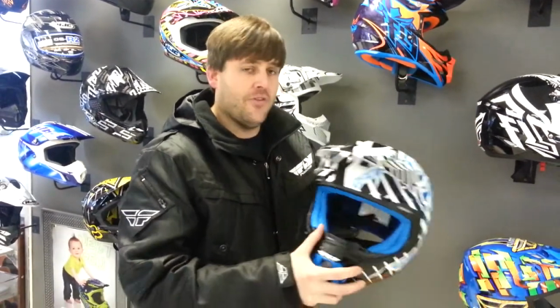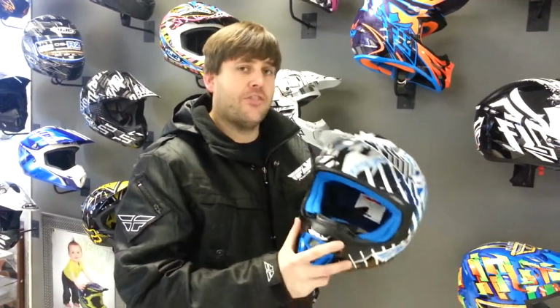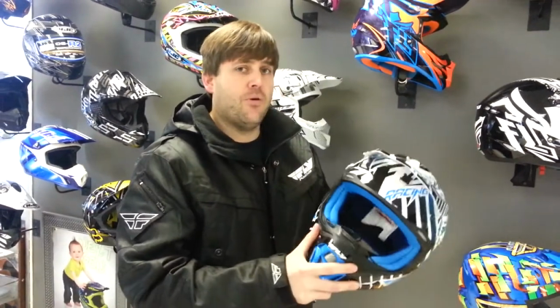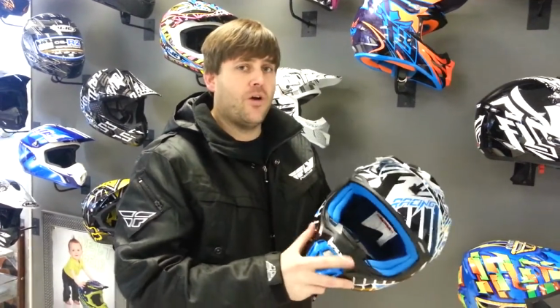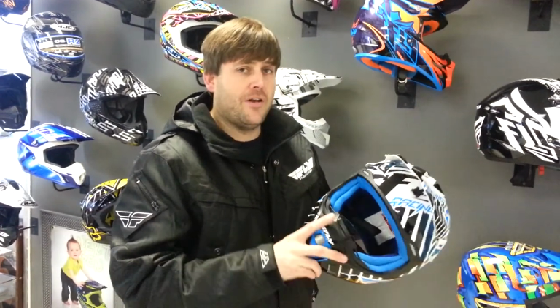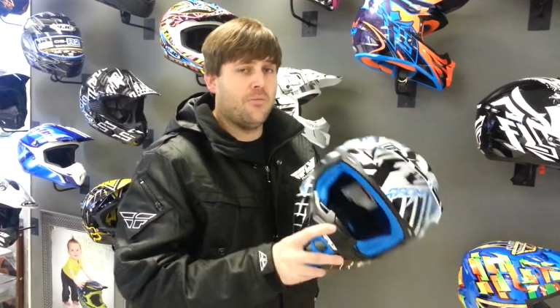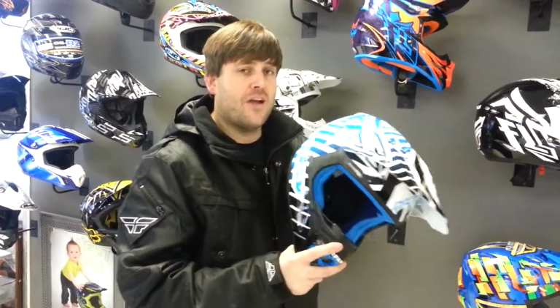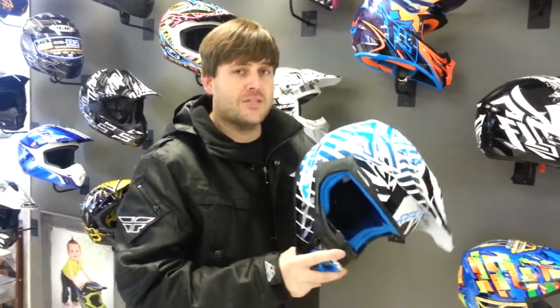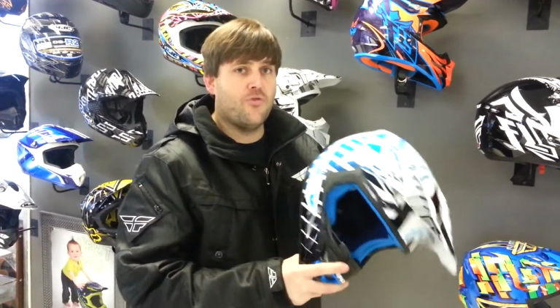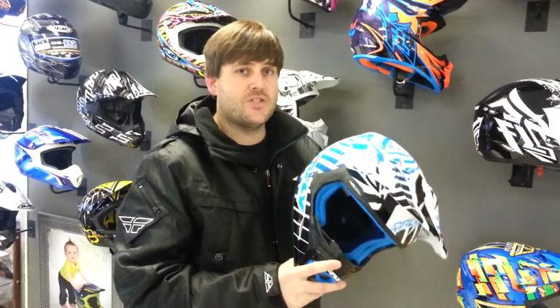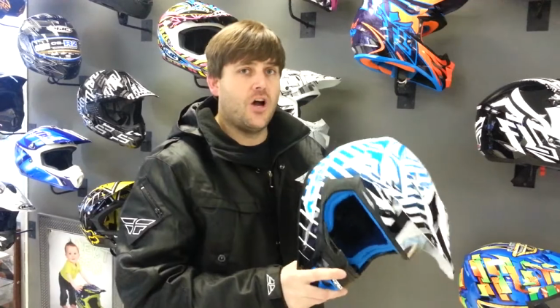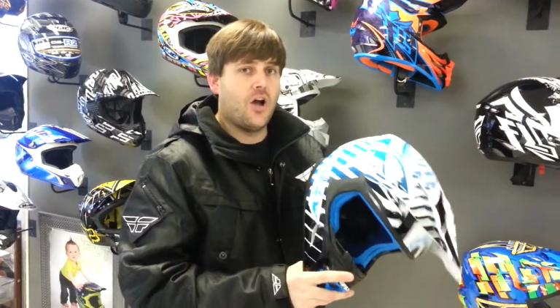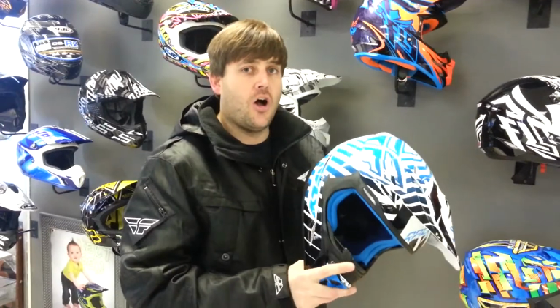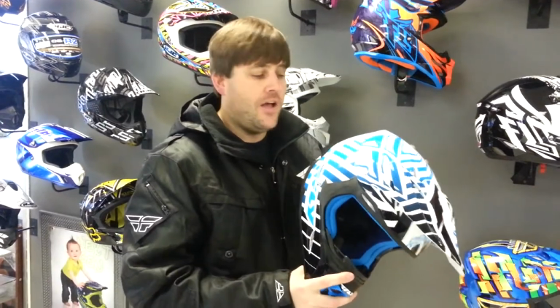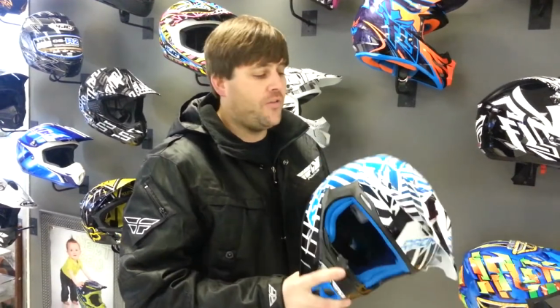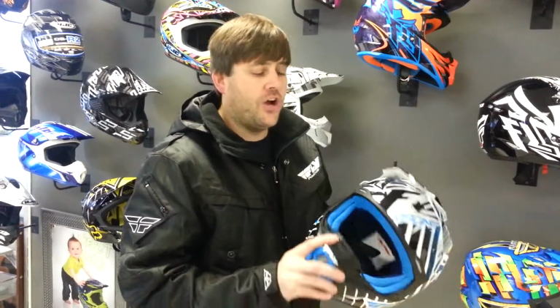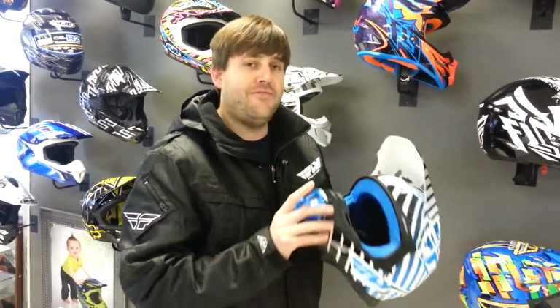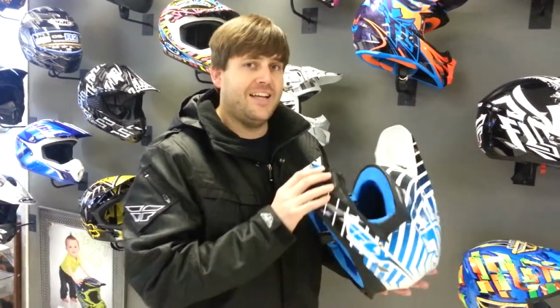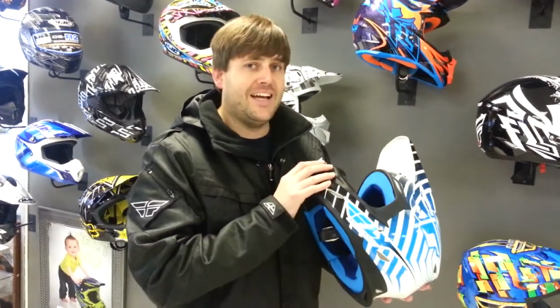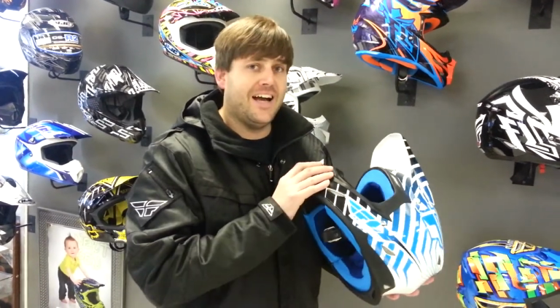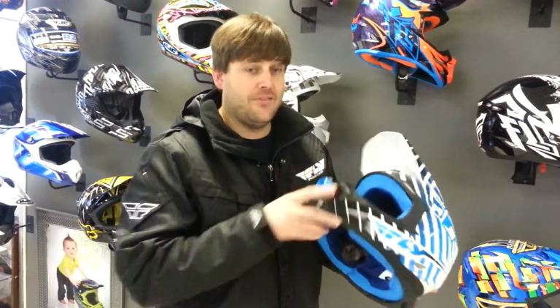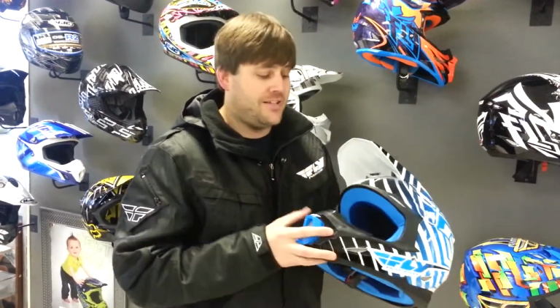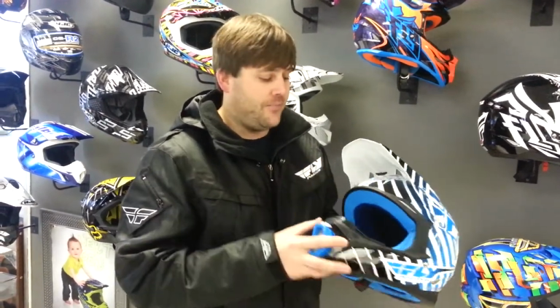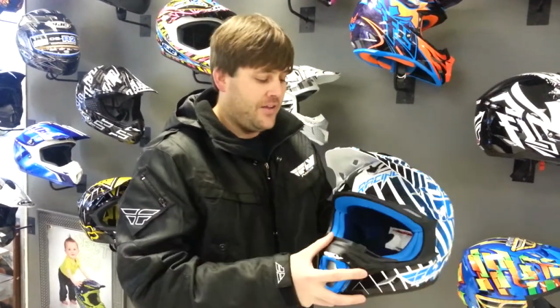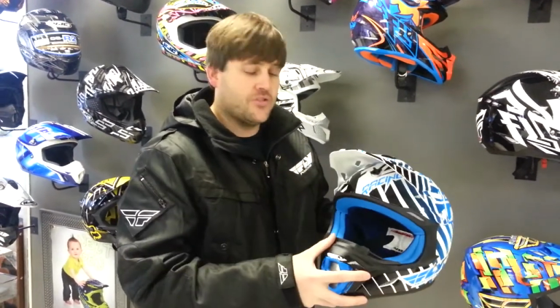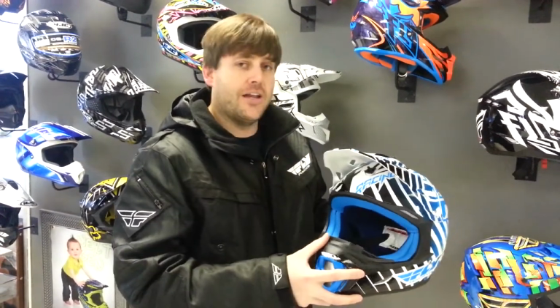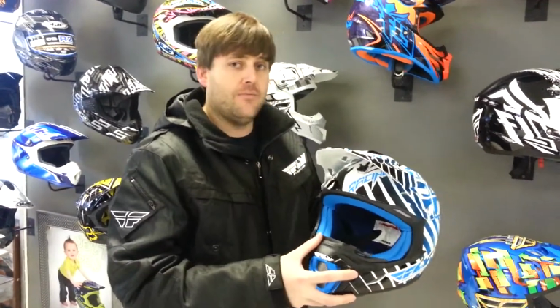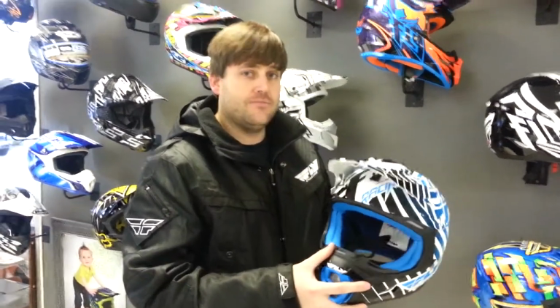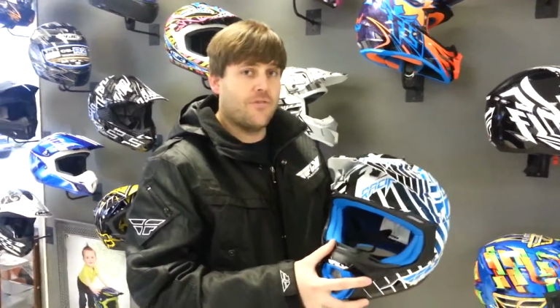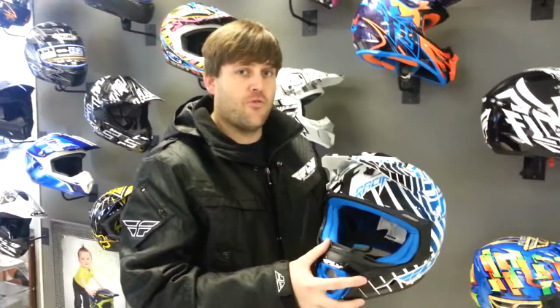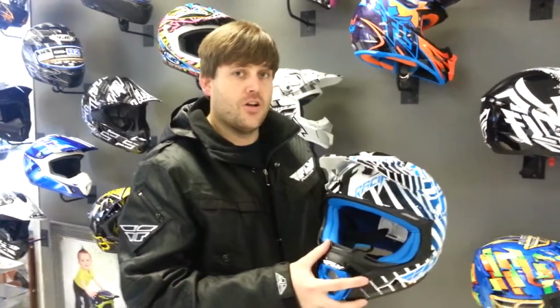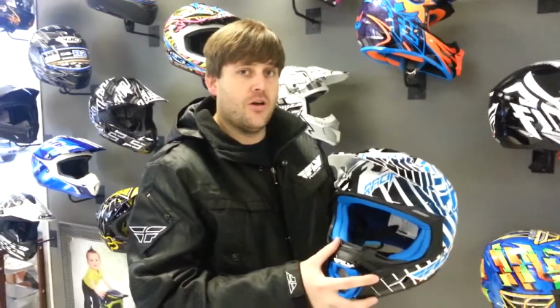The Fly 3.4 helmet is available at RavexPerformance.com, only $159.99 retail. So check it out at RavexPerformance.com.